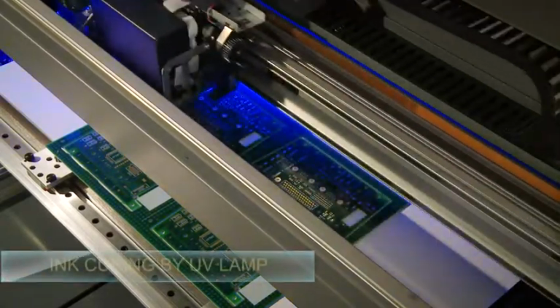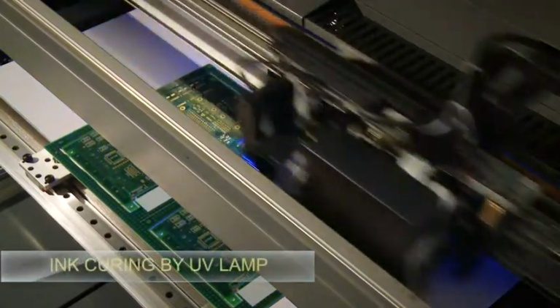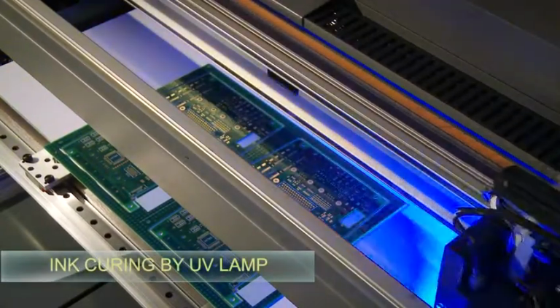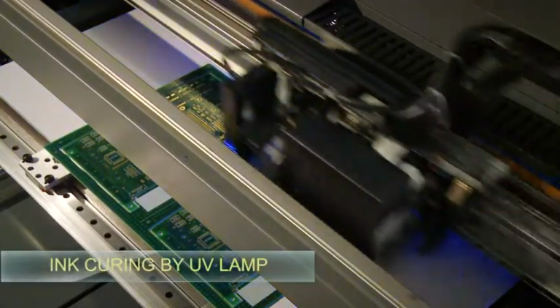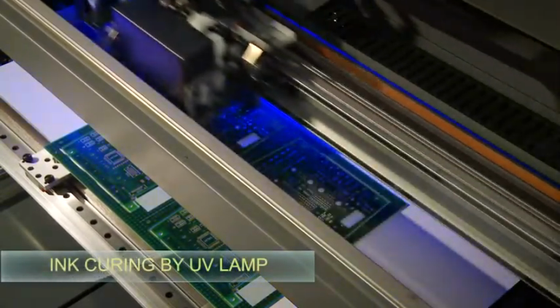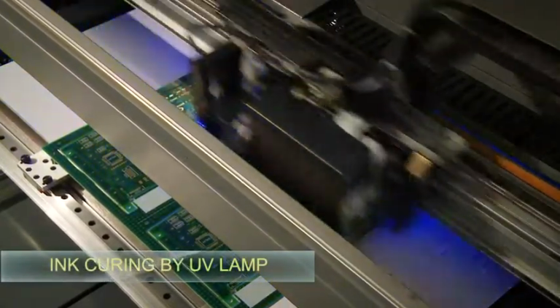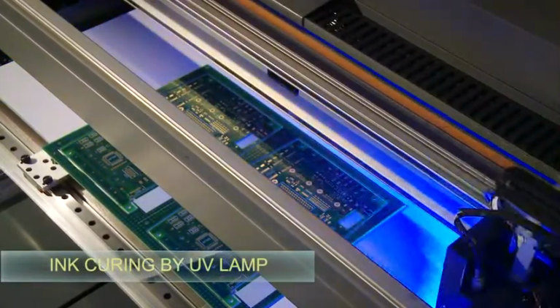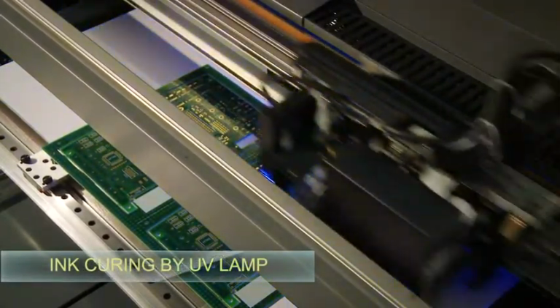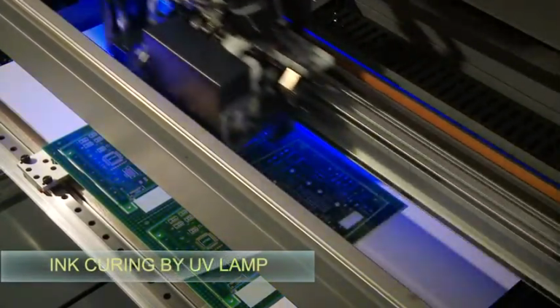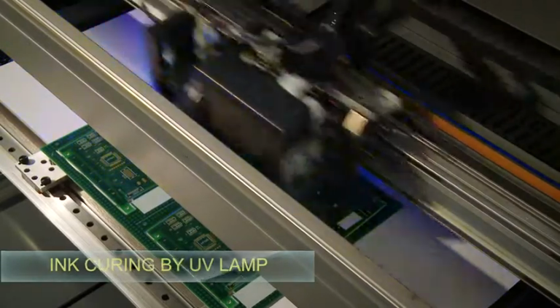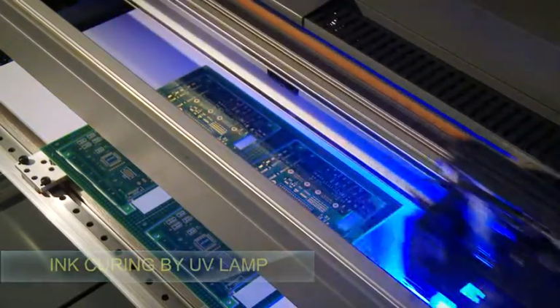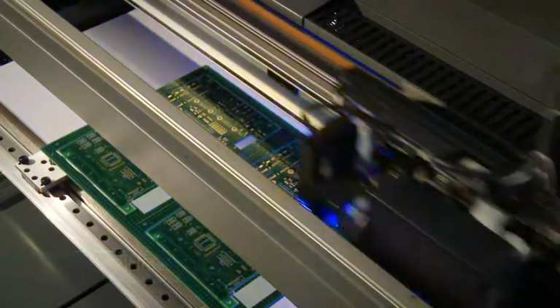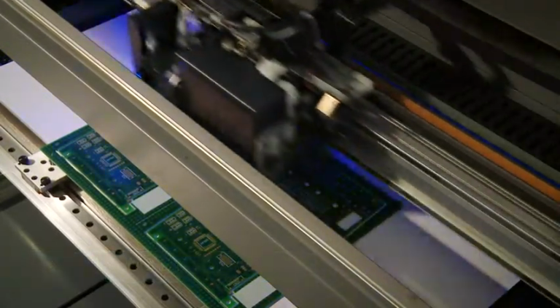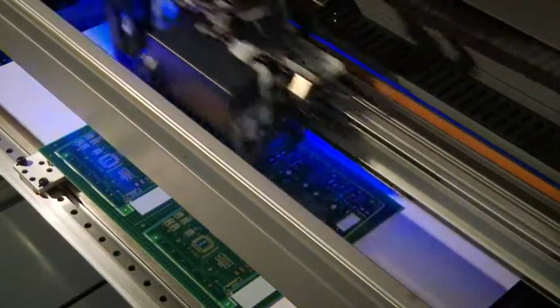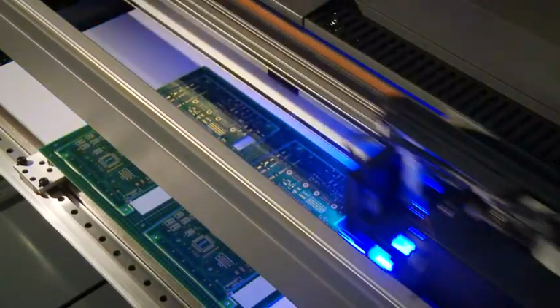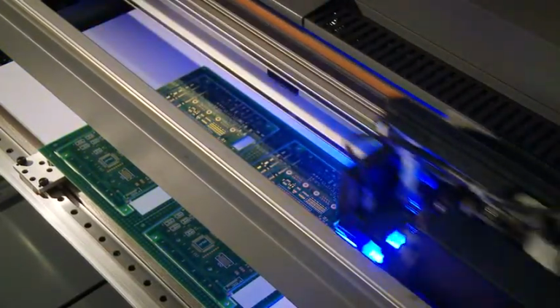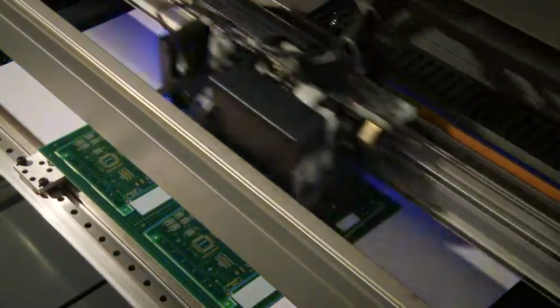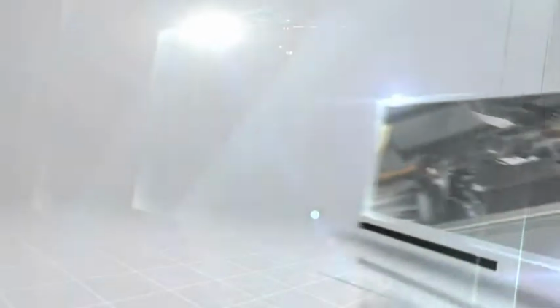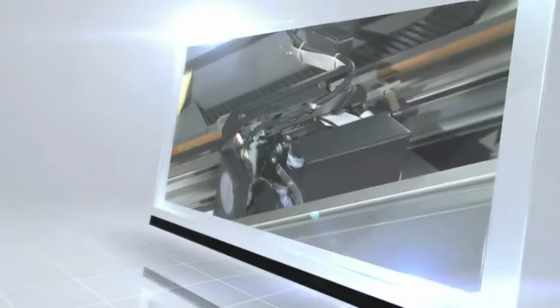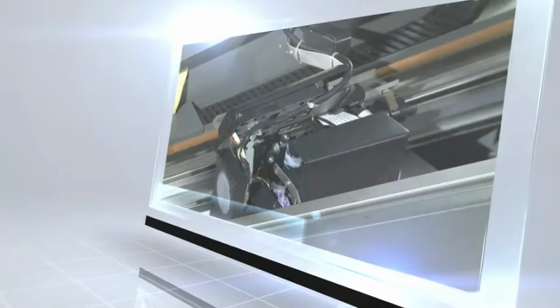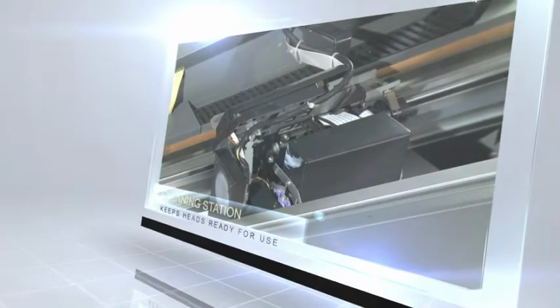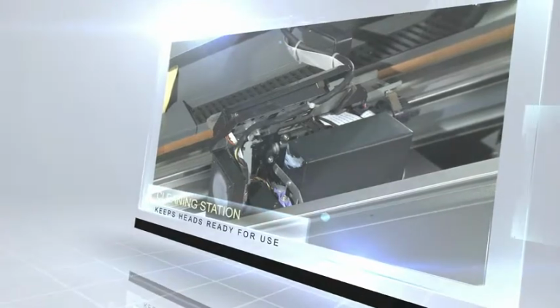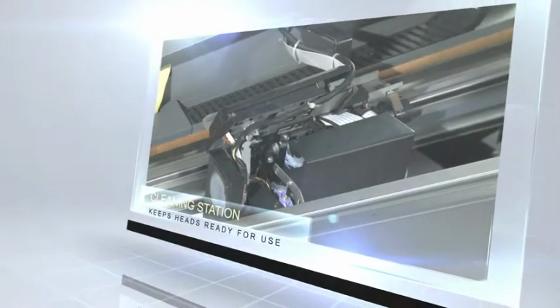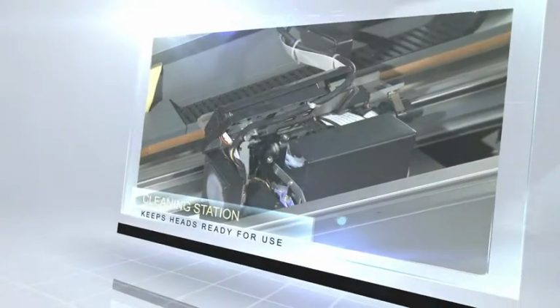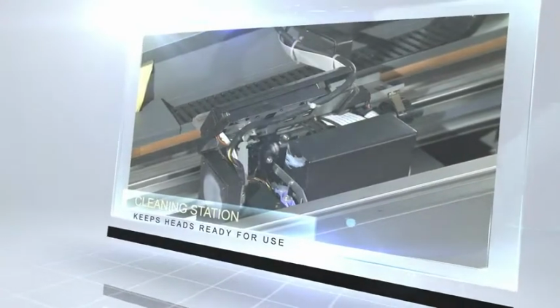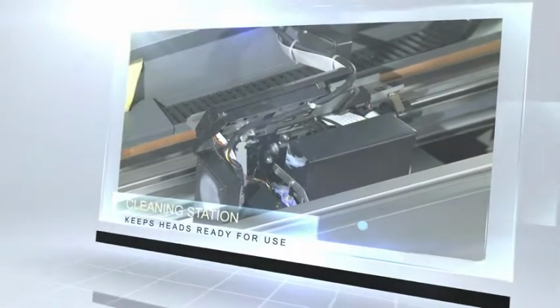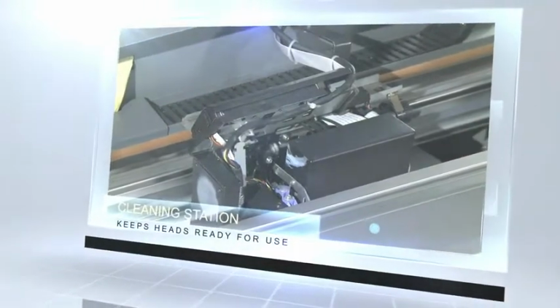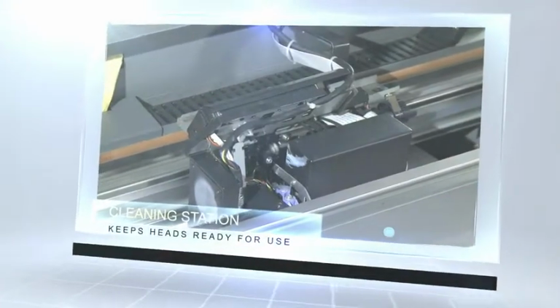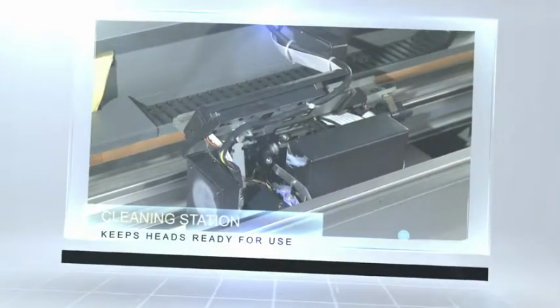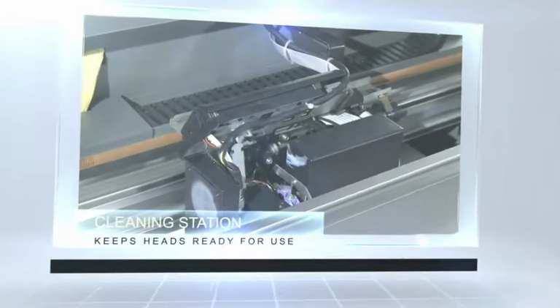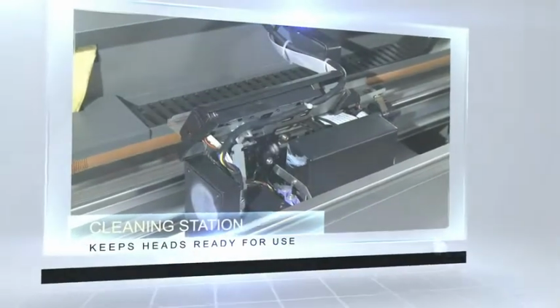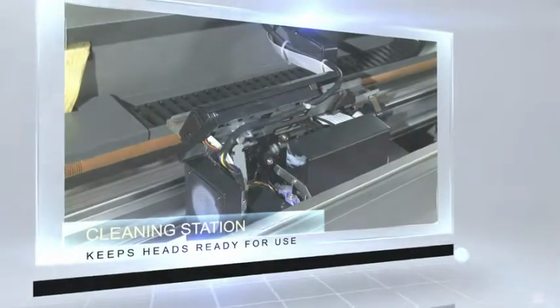Ink curing is achieved with the use of a UV lamp. To maintain the optimal condition of the heads, the engineers of CircaPrint developed their own cleaning station, which ensures that the heads are always ready for use without compromise.